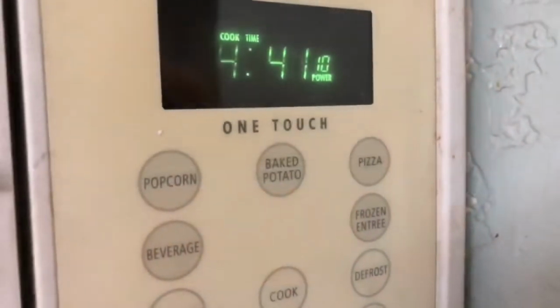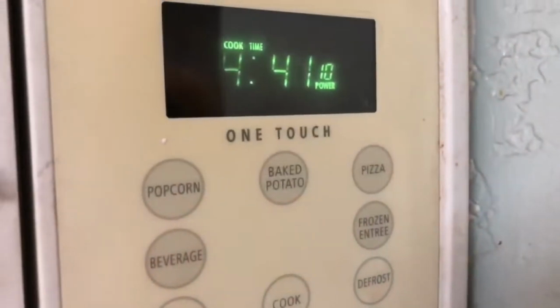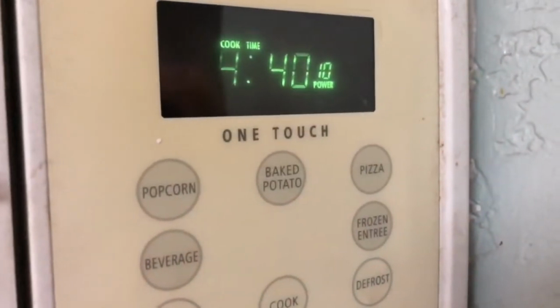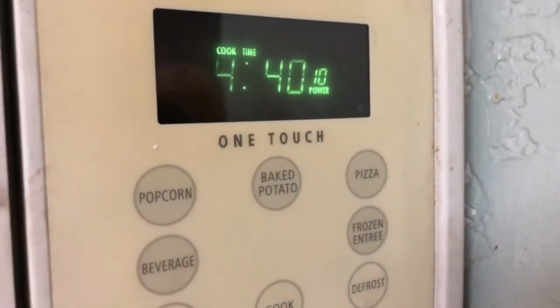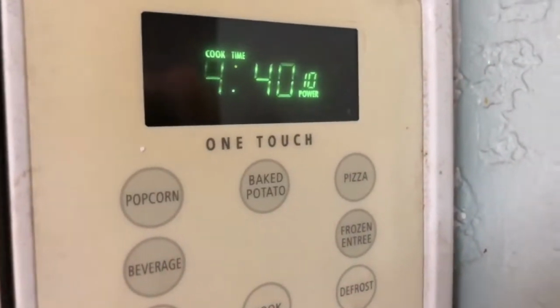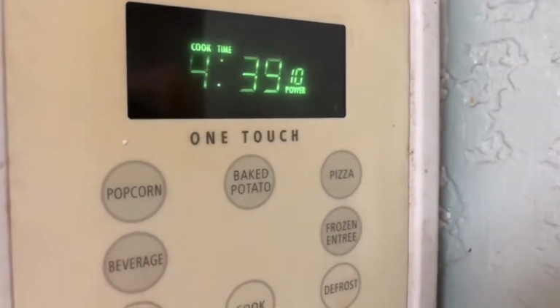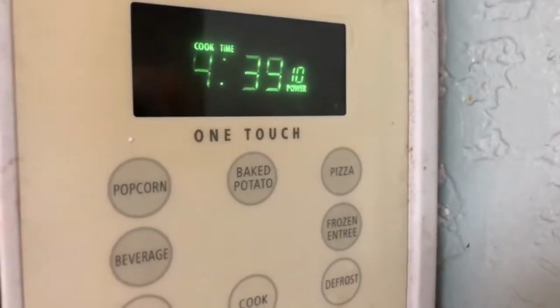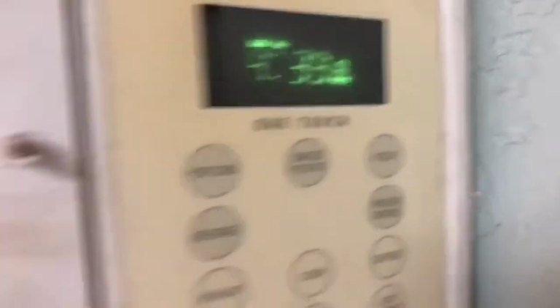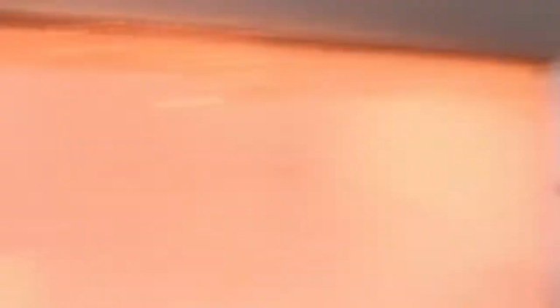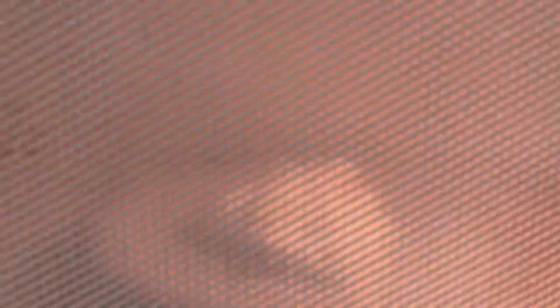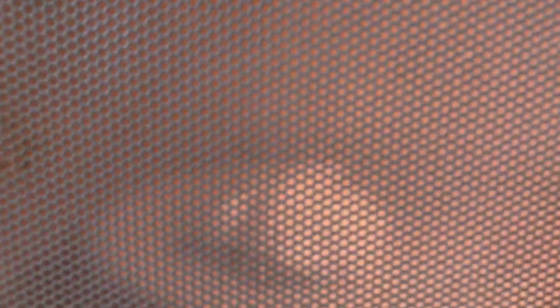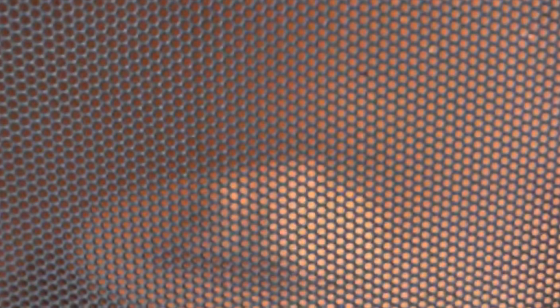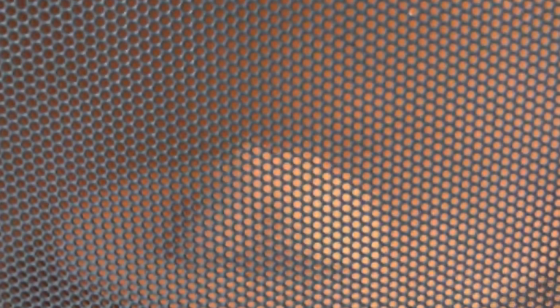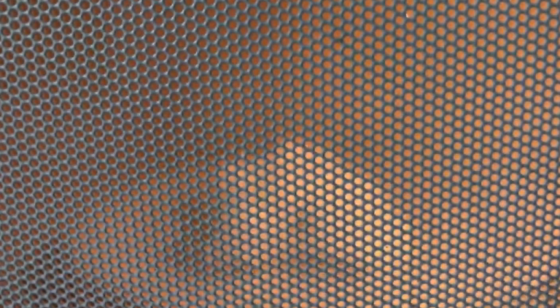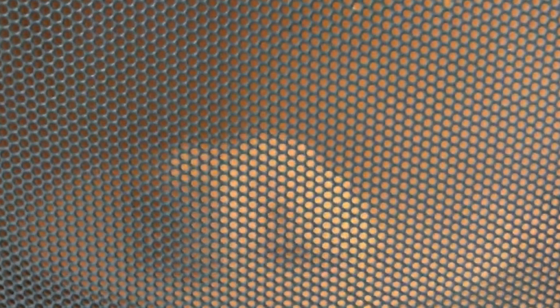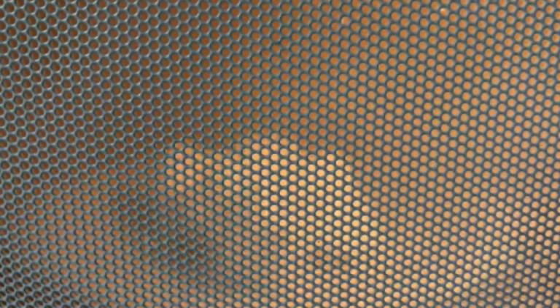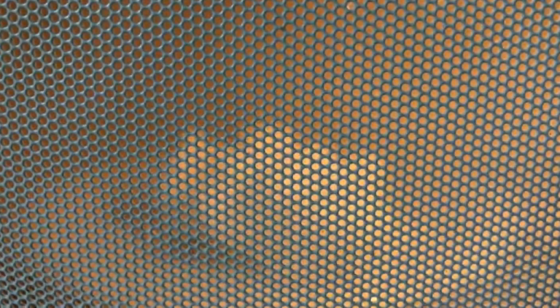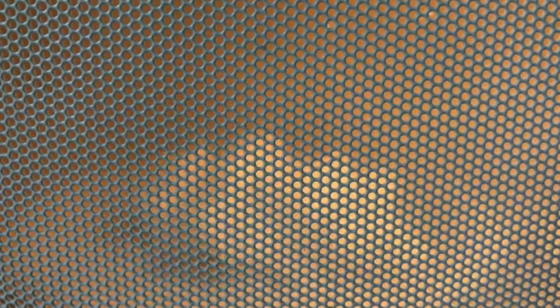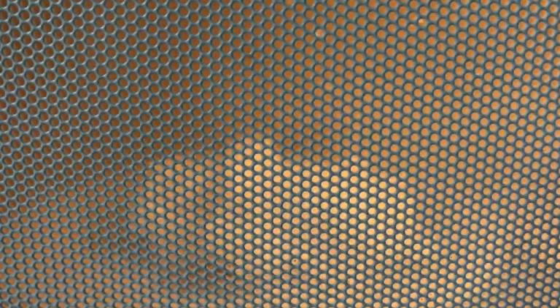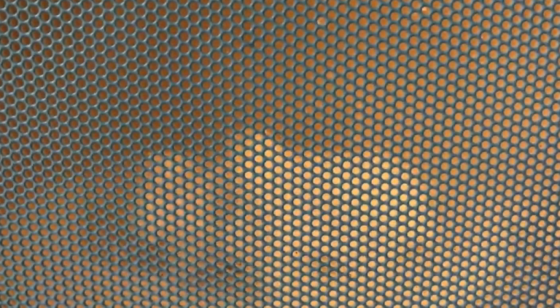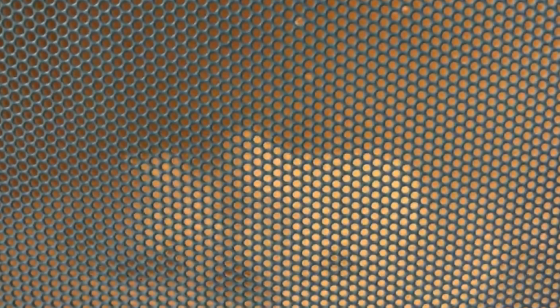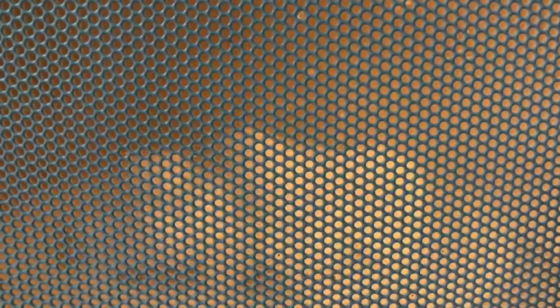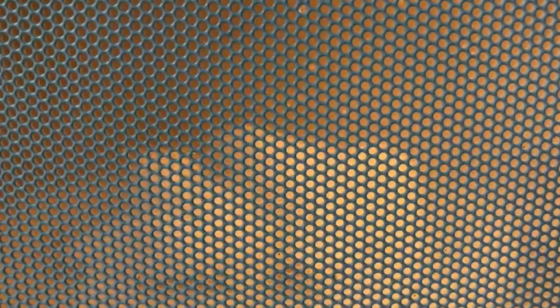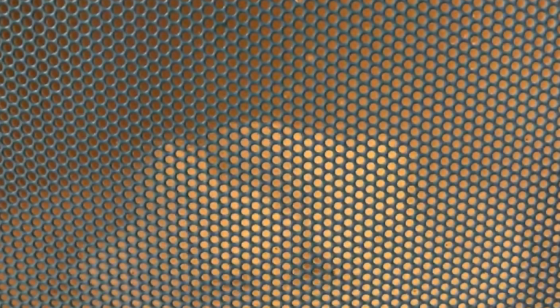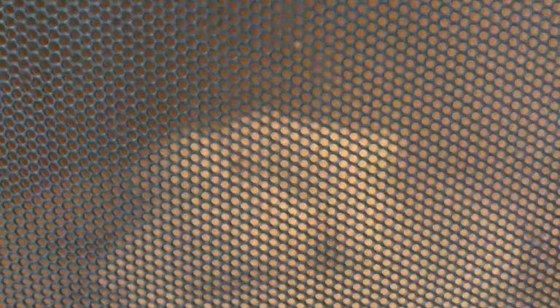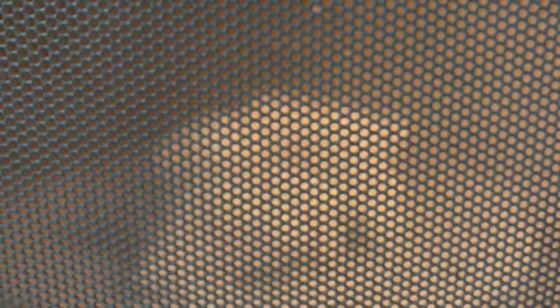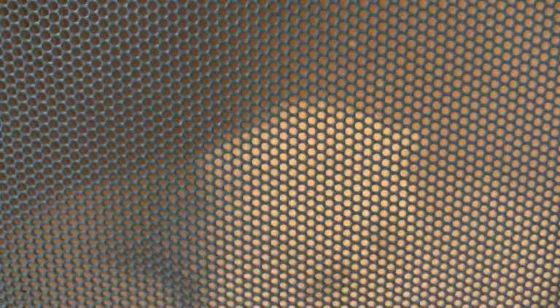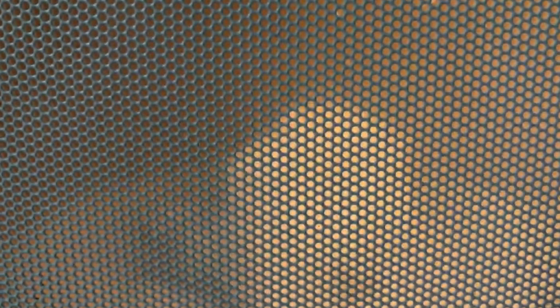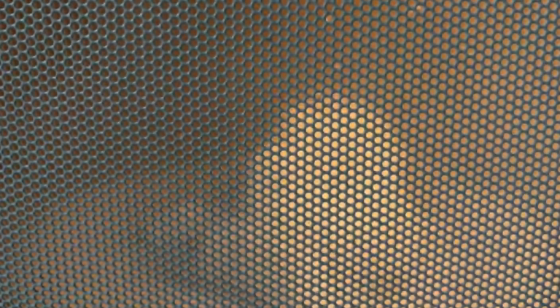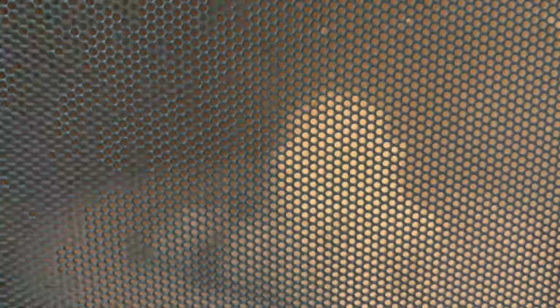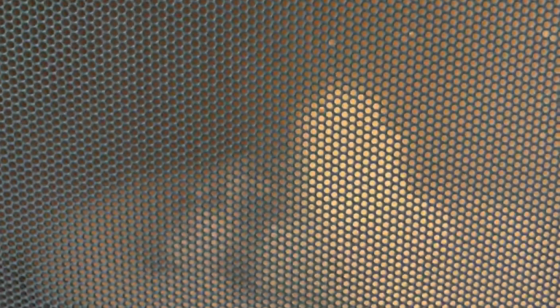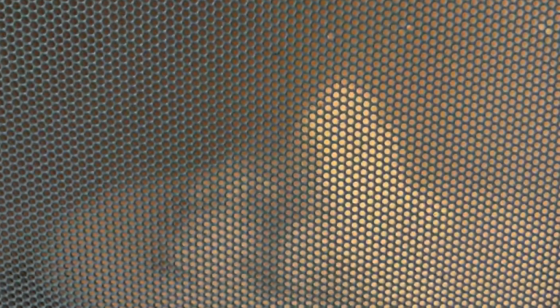Alright, so the microwave is going now and I want to go ahead and show you — inside, it's starting to expand. It hasn't even gone for 30 seconds yet but it's really starting to expand.